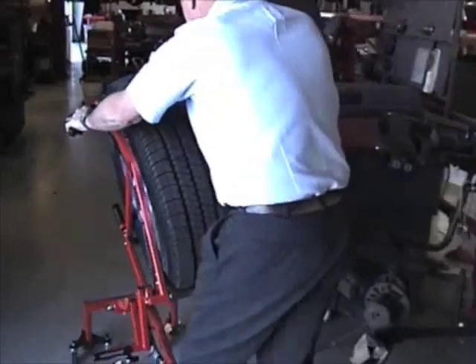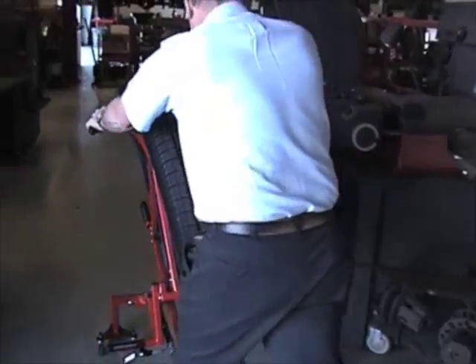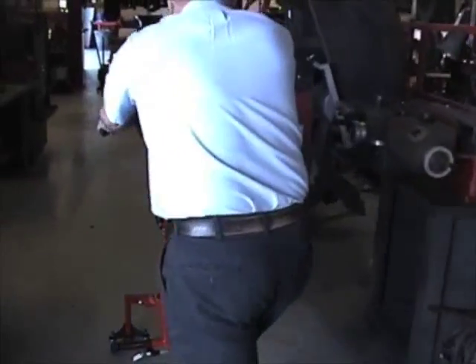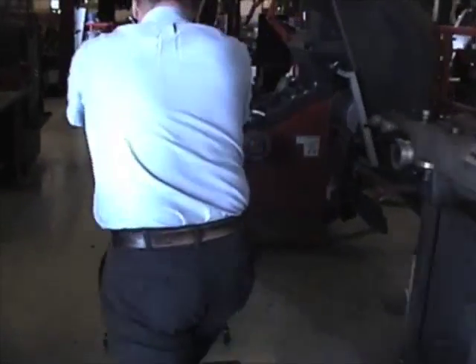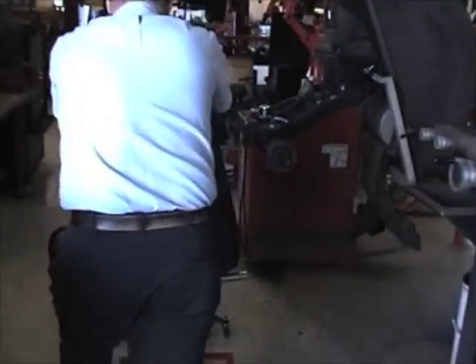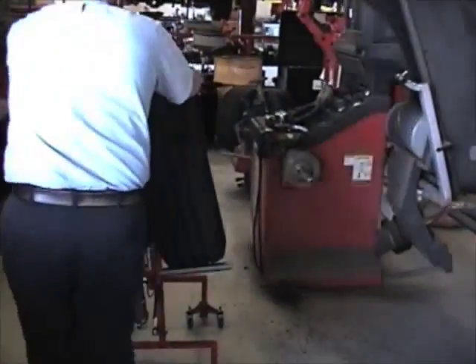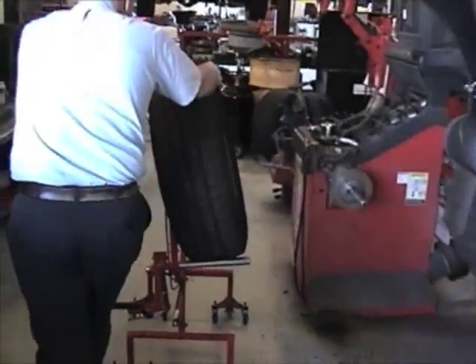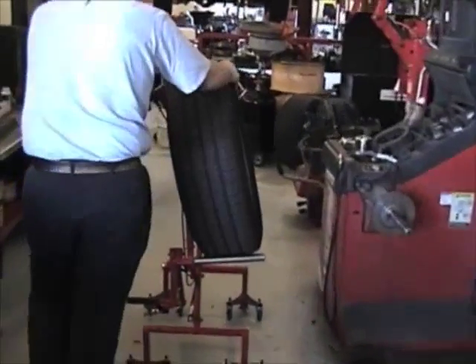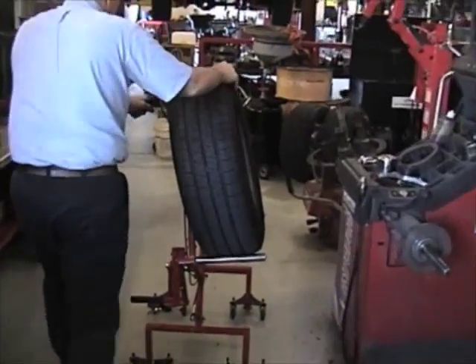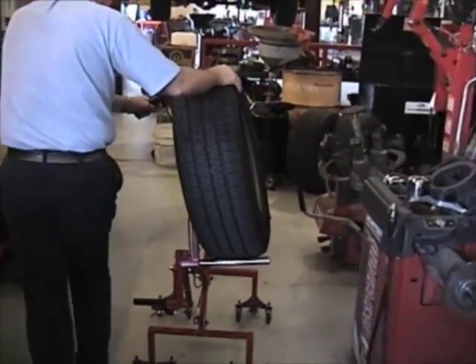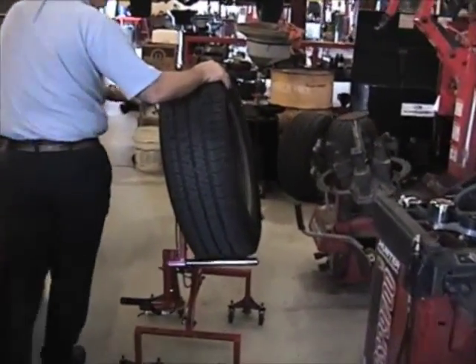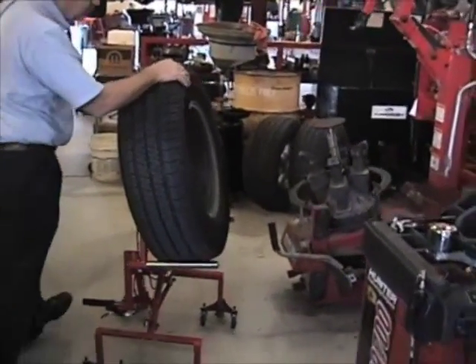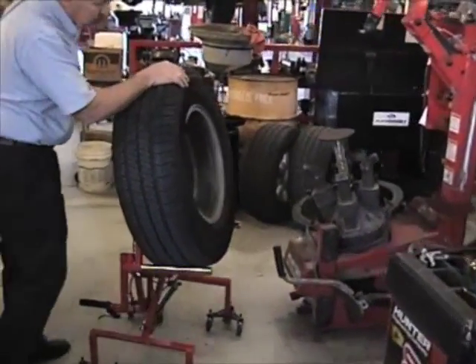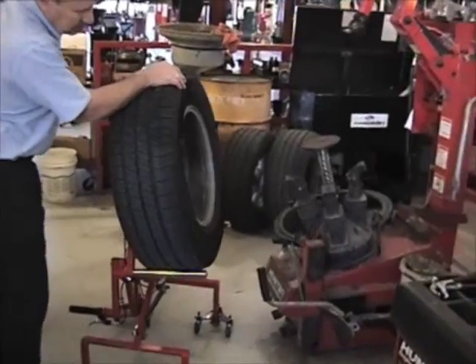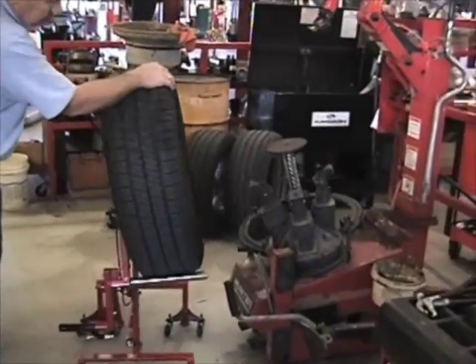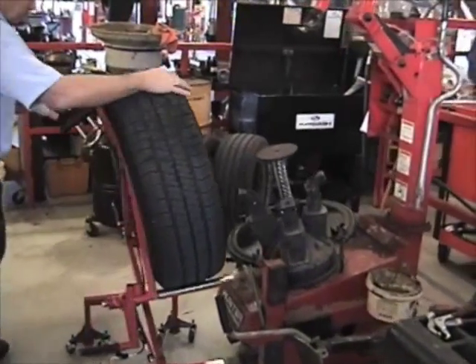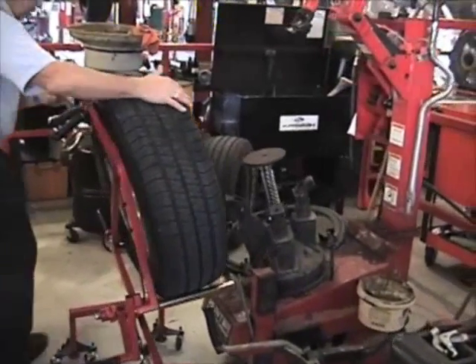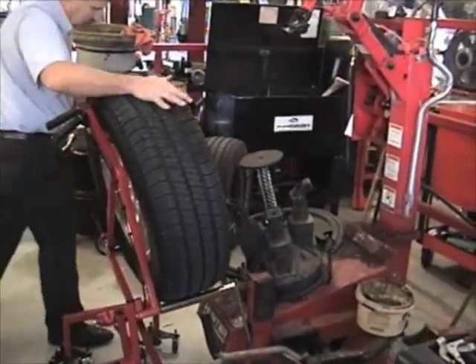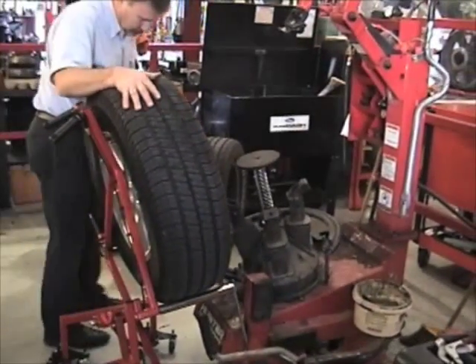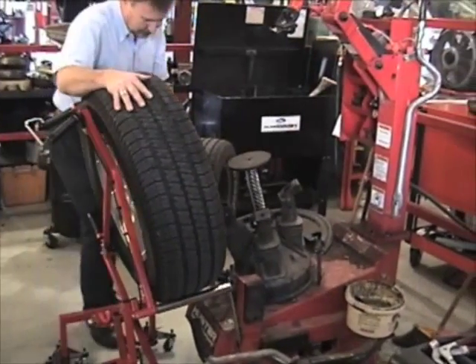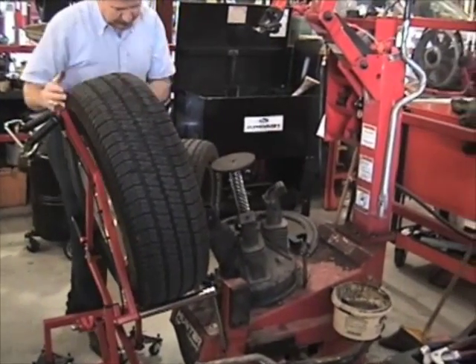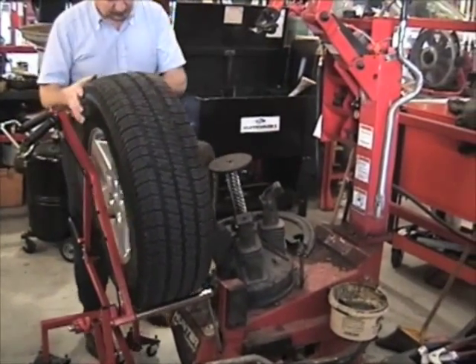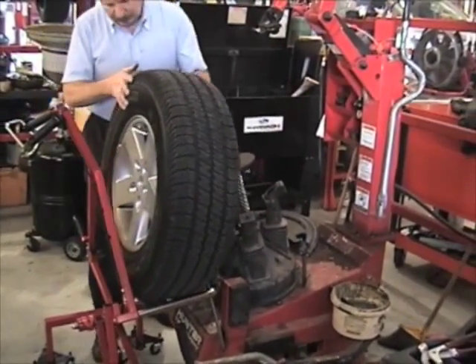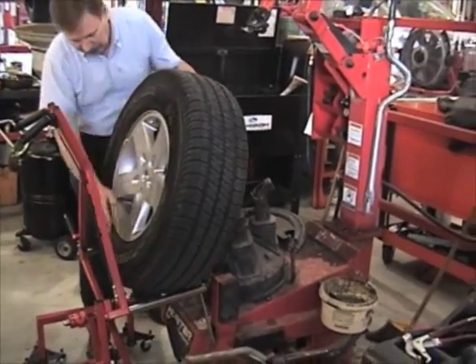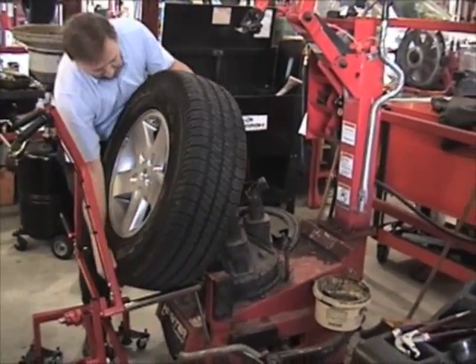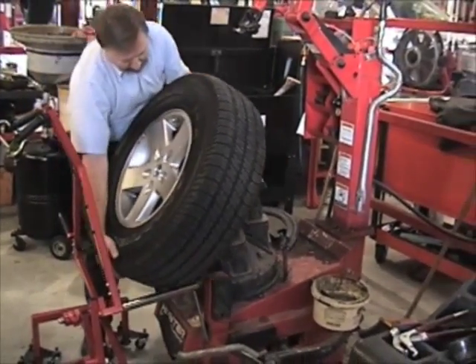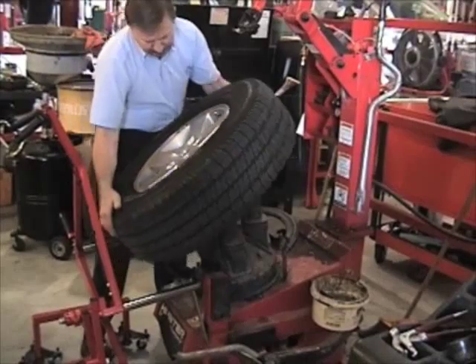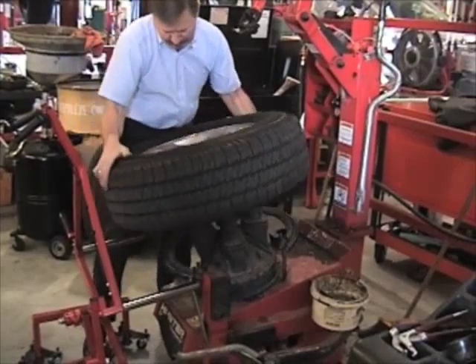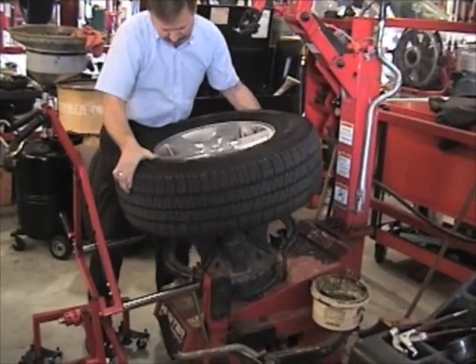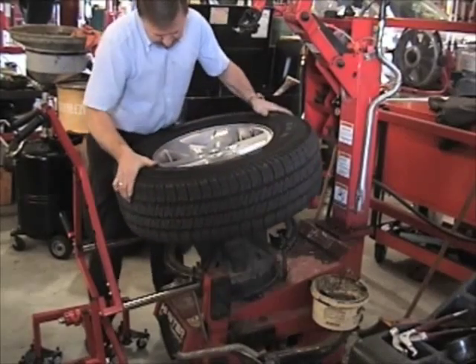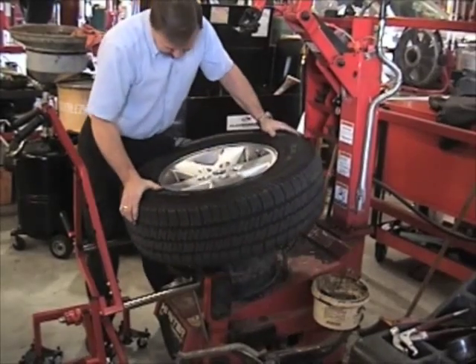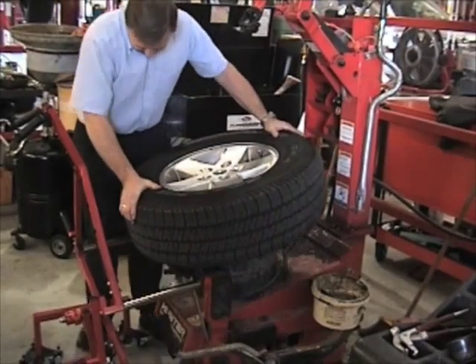The tire can be changed by placing the Wheel Float adjacent to the tire changing table. Lay the wheel onto the tire changer and remove the Wheel Float to a safe distance. The tire can now be changed.